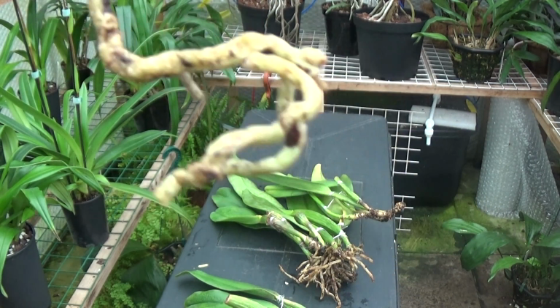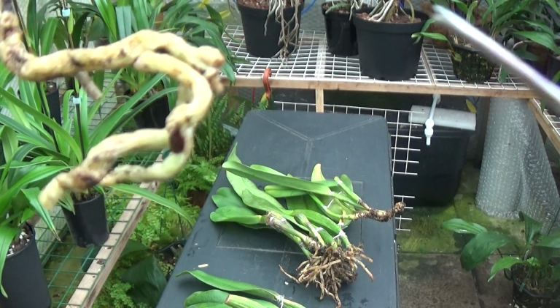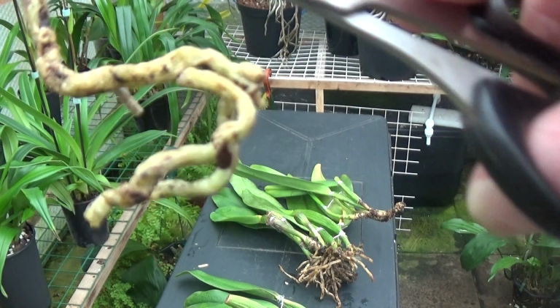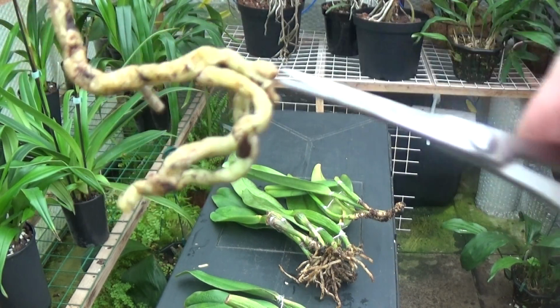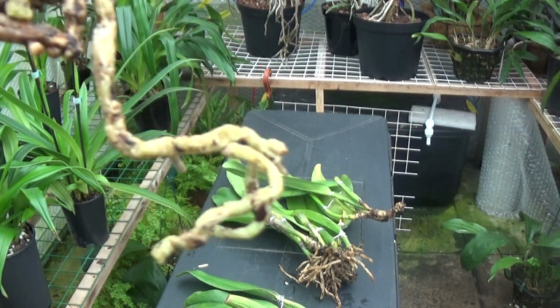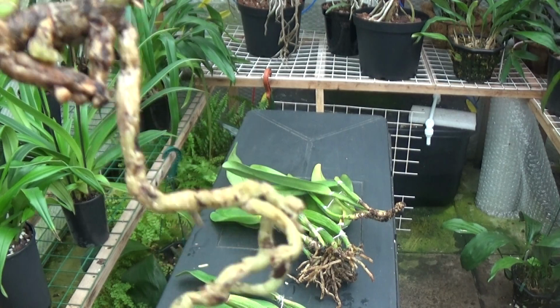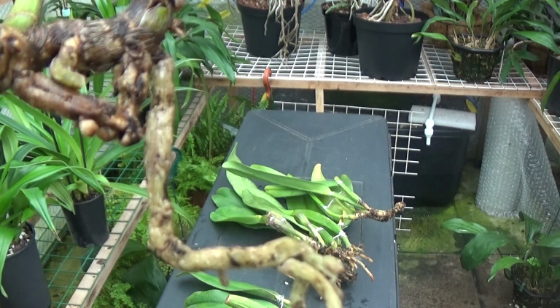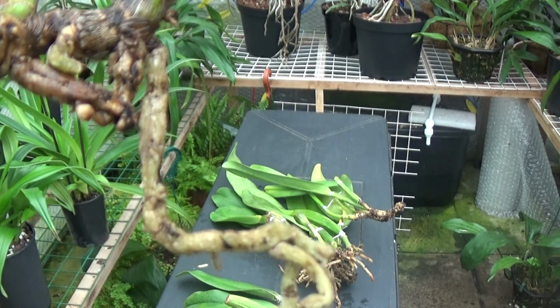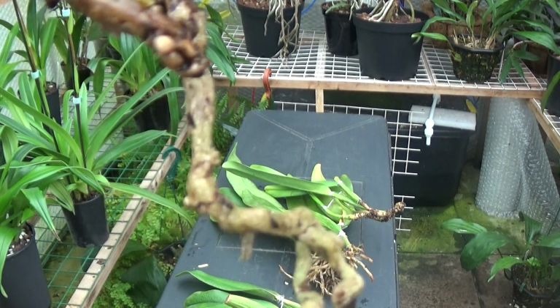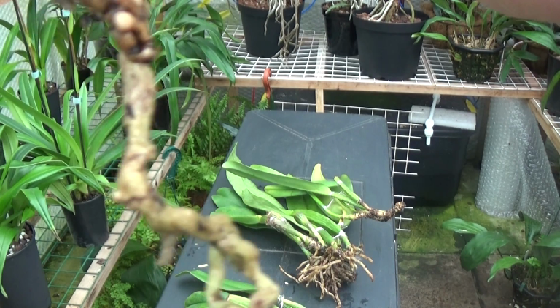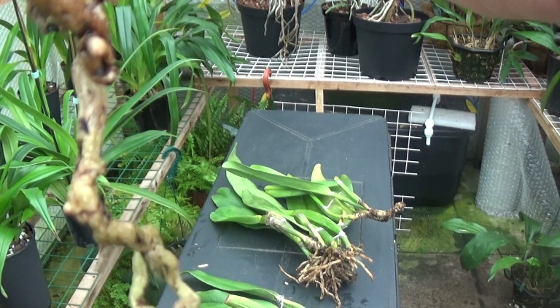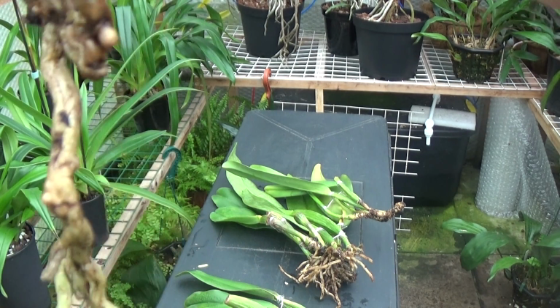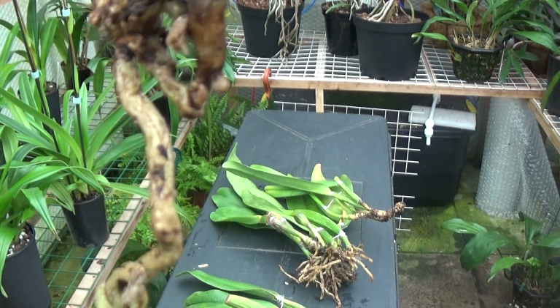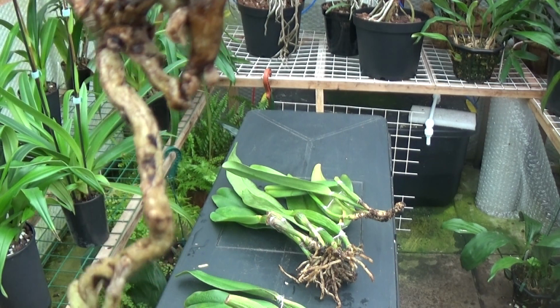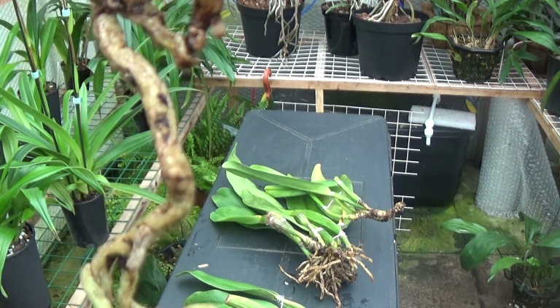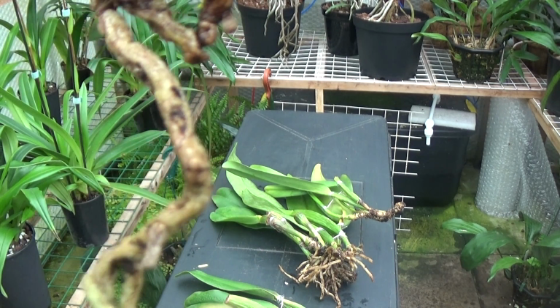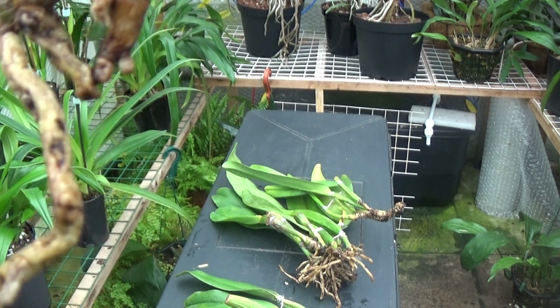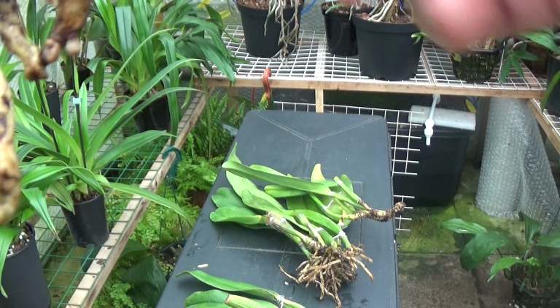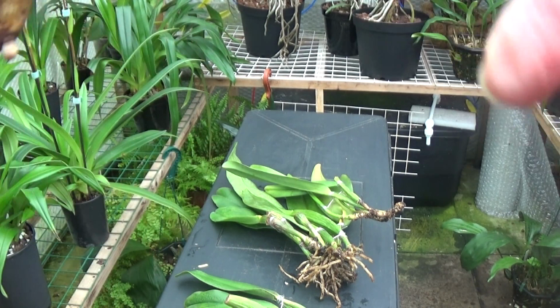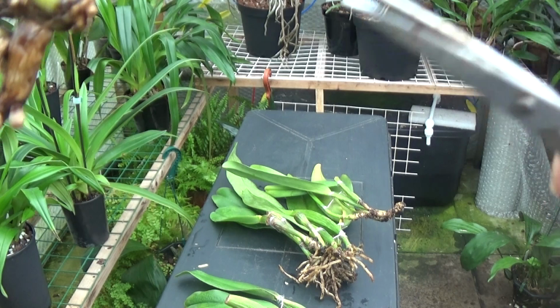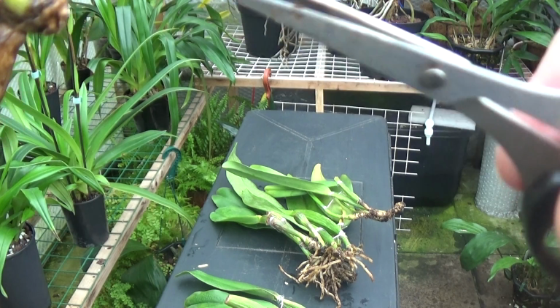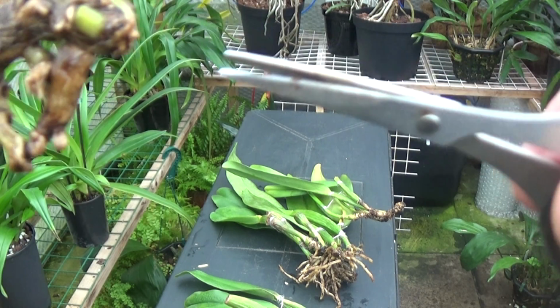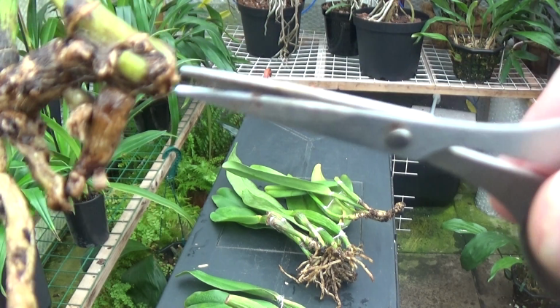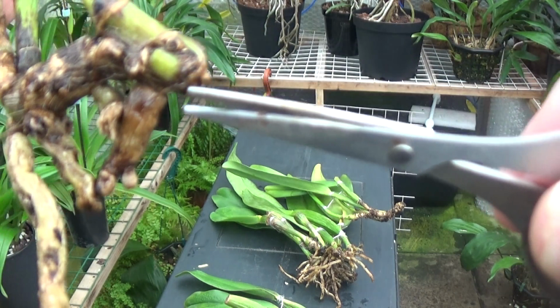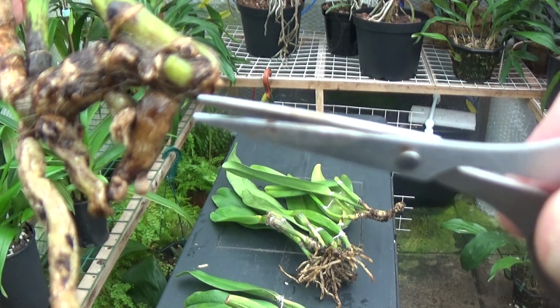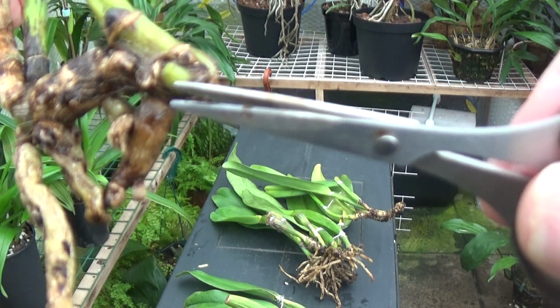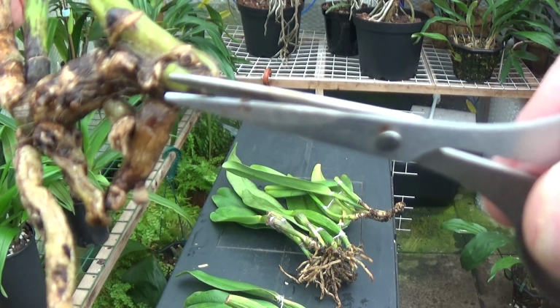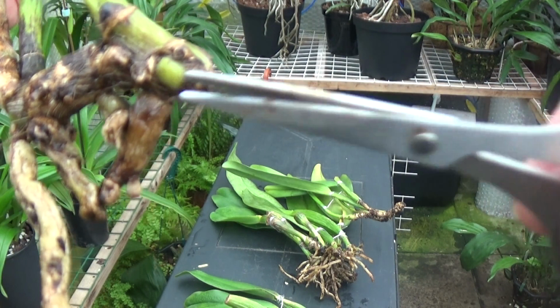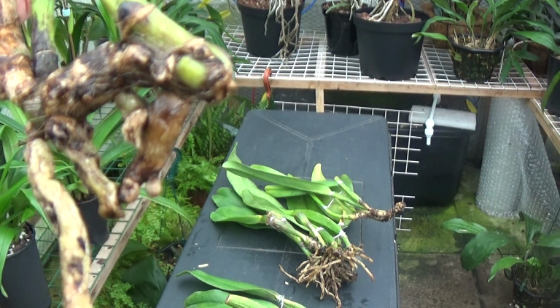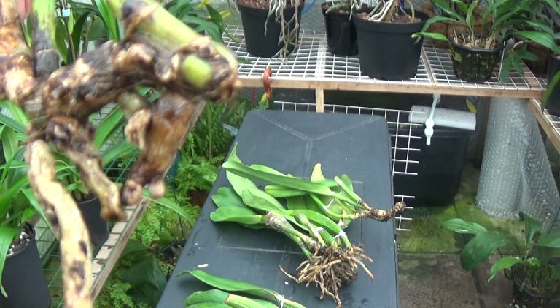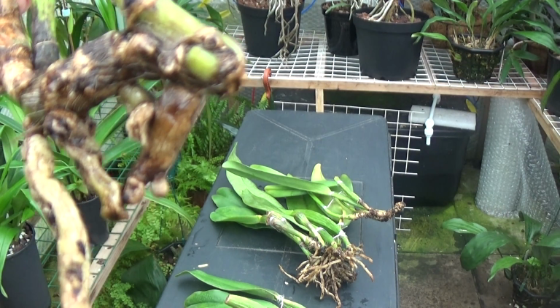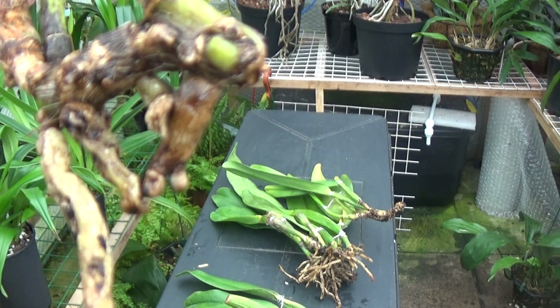We've got a good root there, so that should come on okay. Just turn it around to make sure there's nothing else — yep, there's another little nubbins there too. So that's coming along okay.